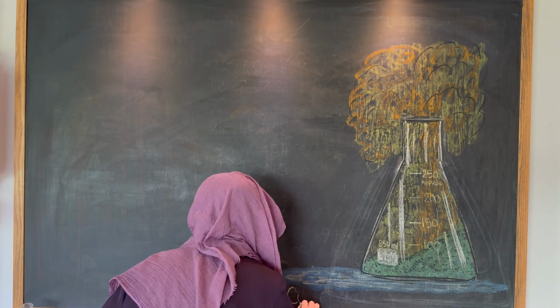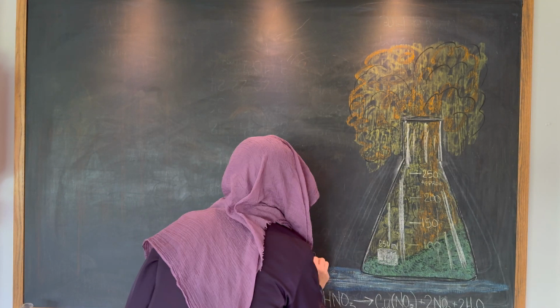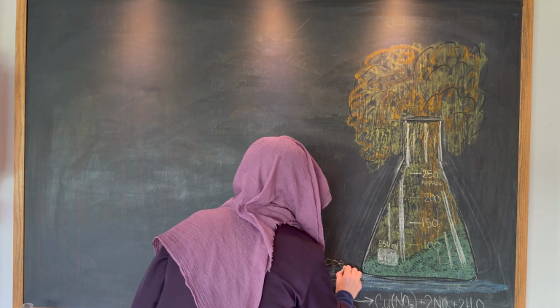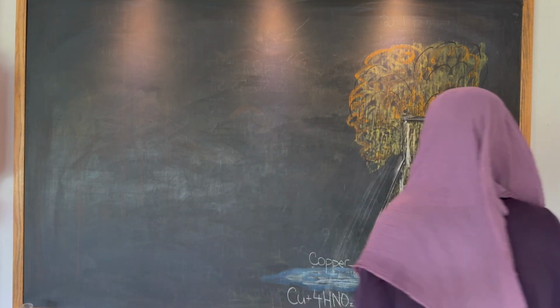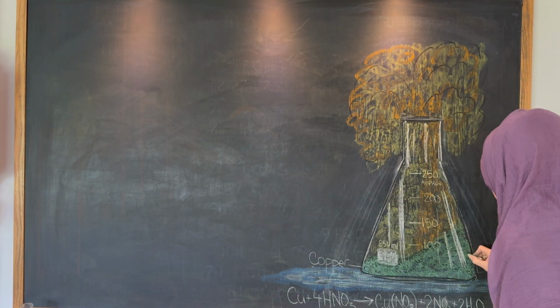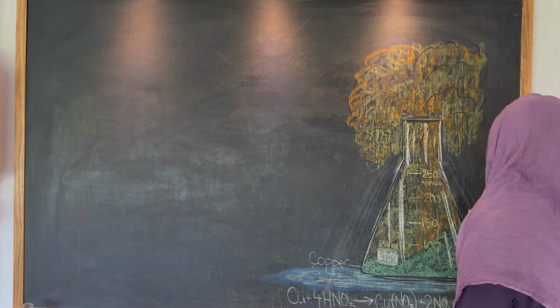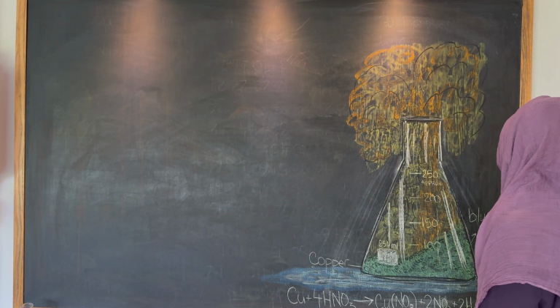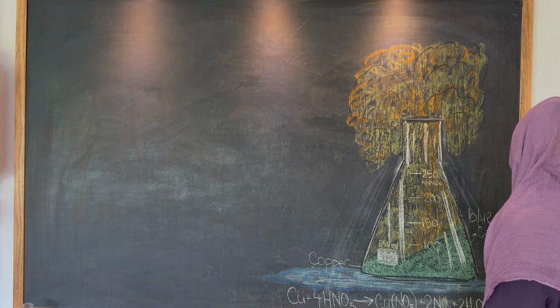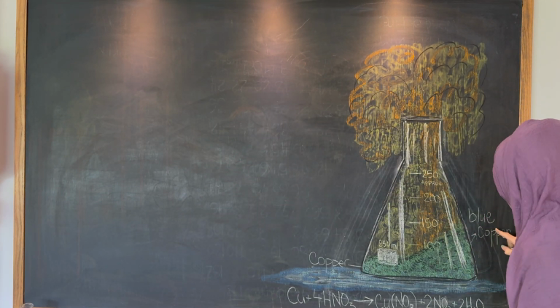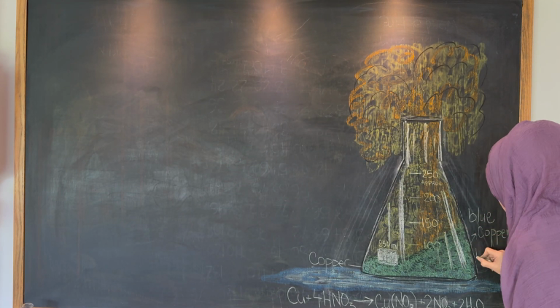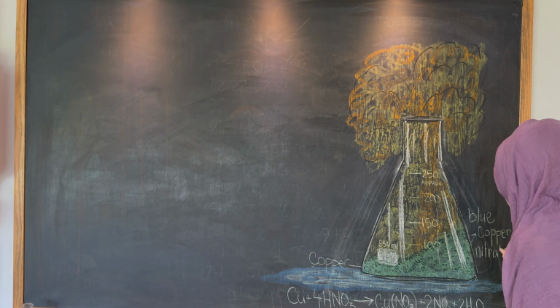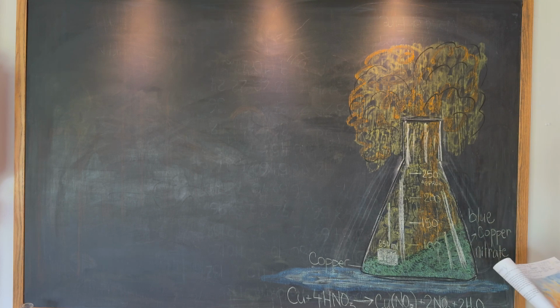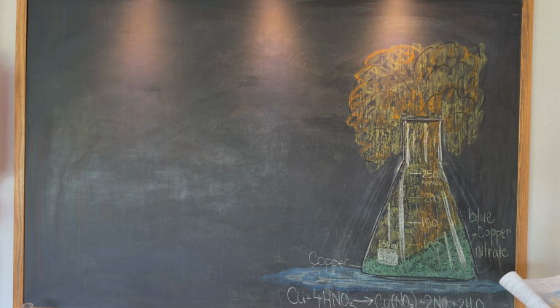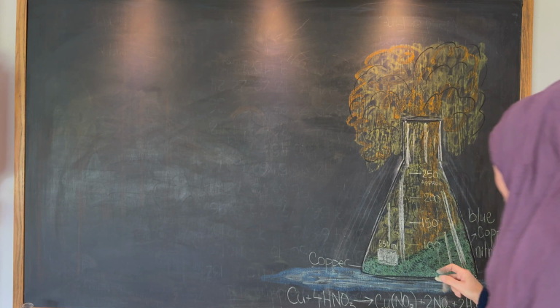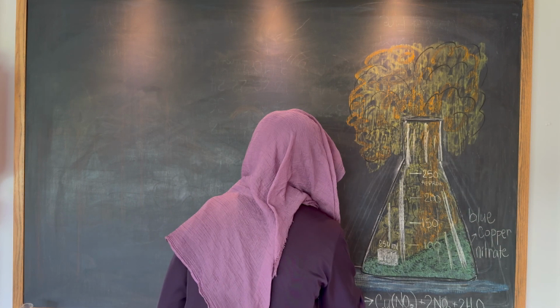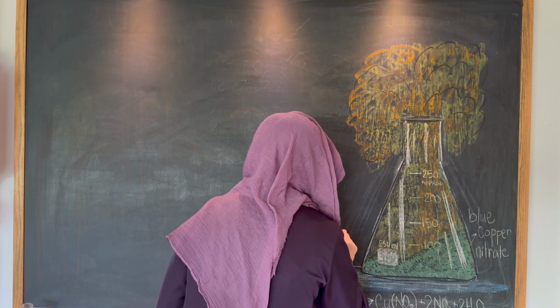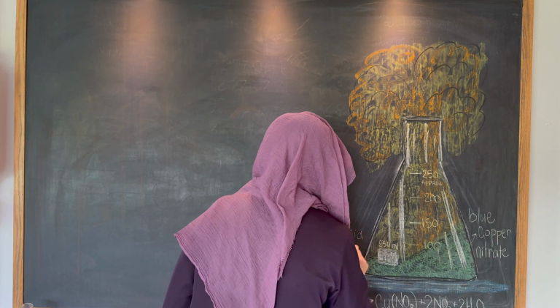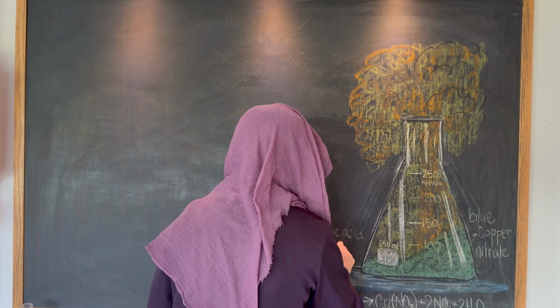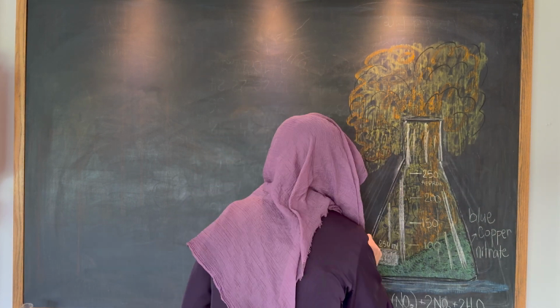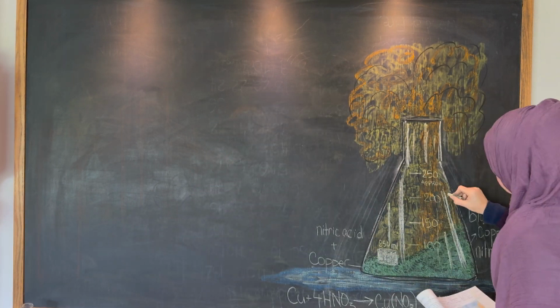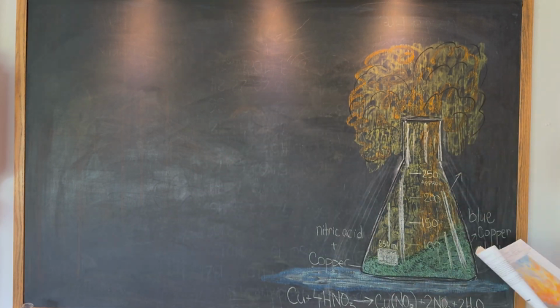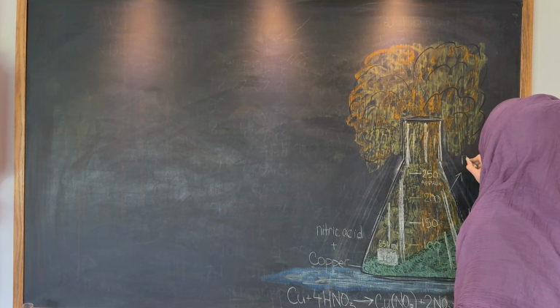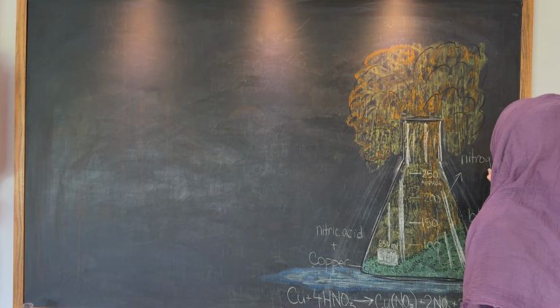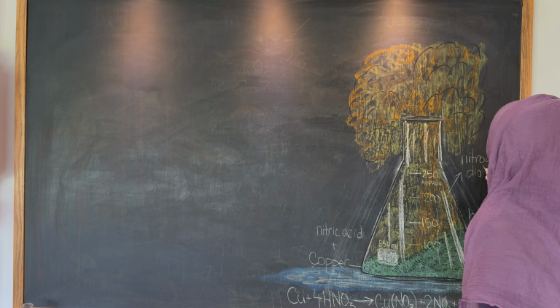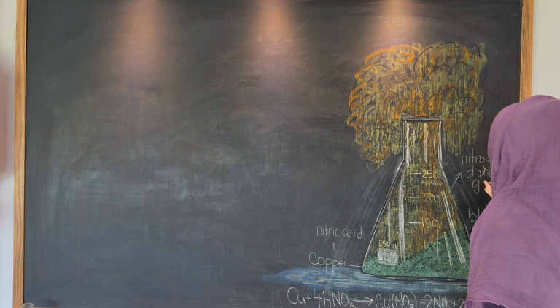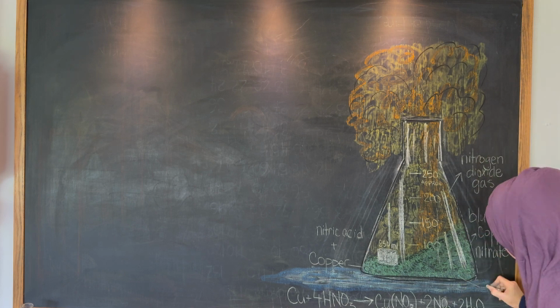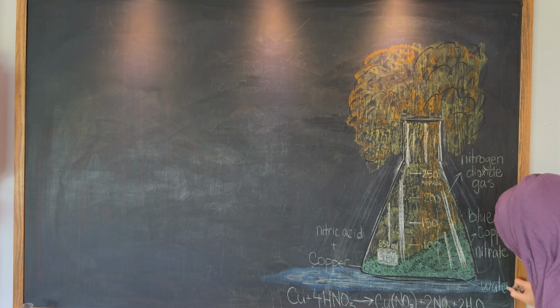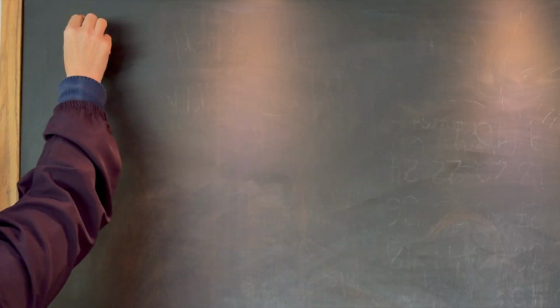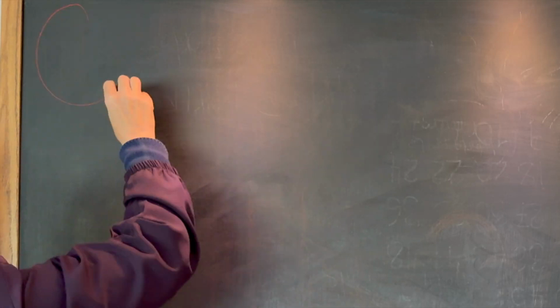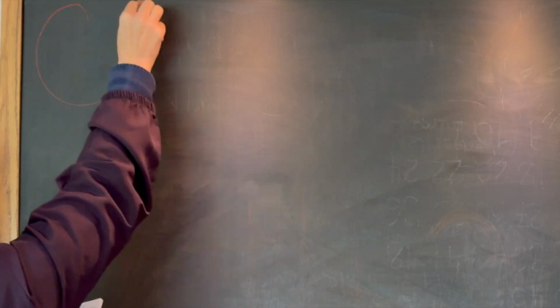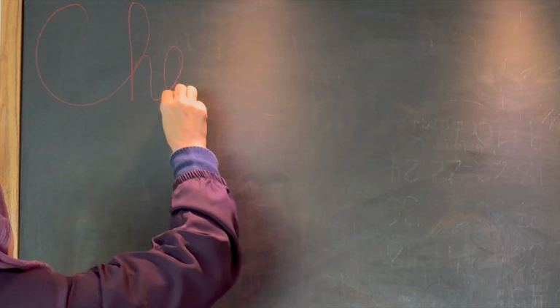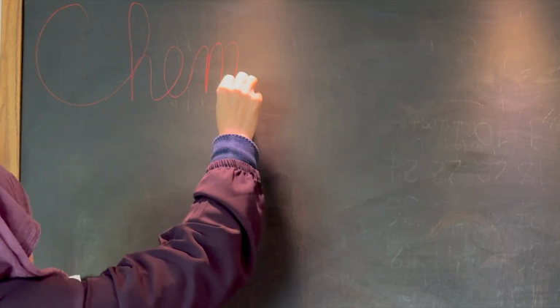Then I put the formula at the bottom, but my daughter hasn't gone over this part of chemistry yet. It's really something that we're going to be saving for later, but I wanted to include it anyway as part of the chalk drawing.